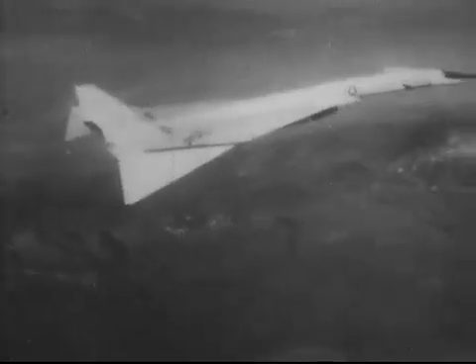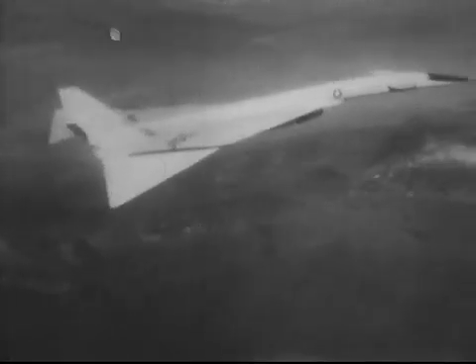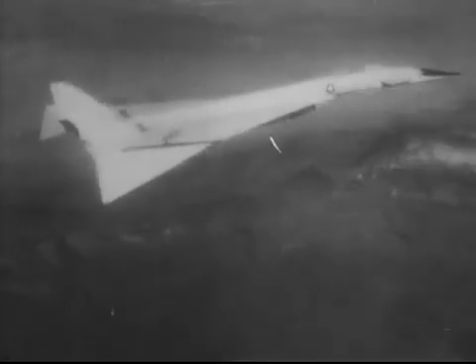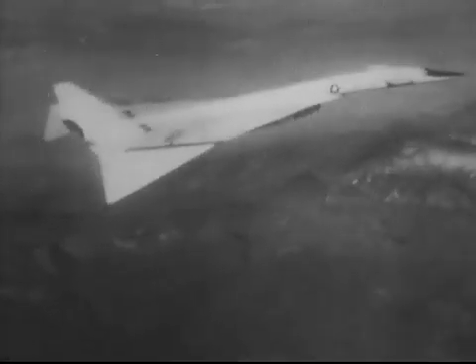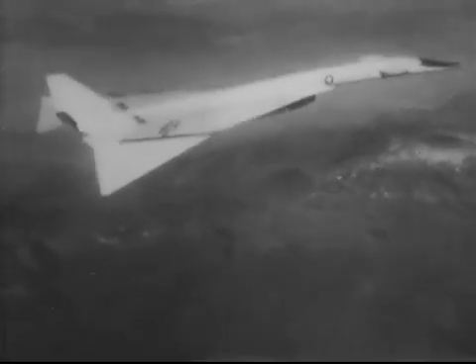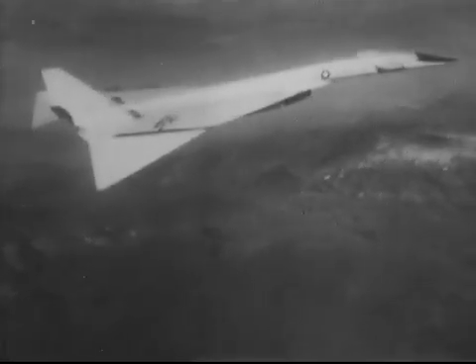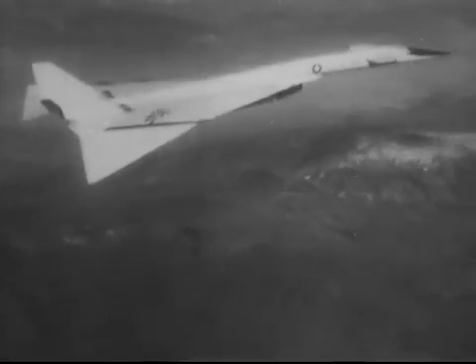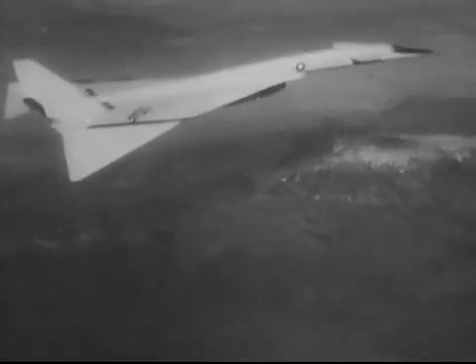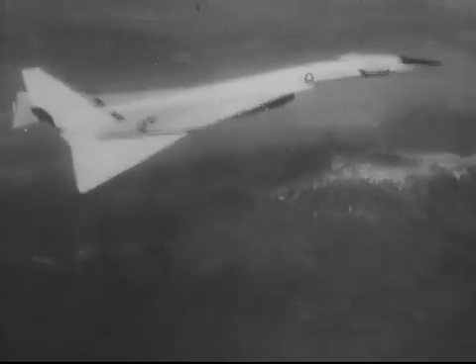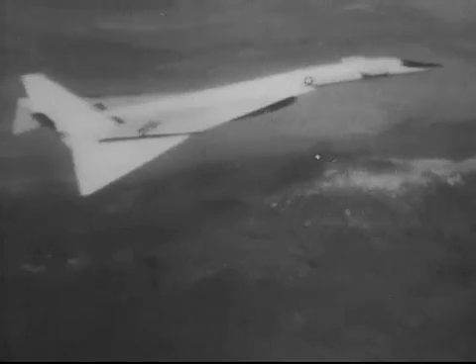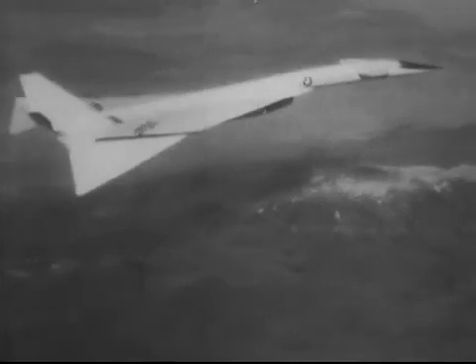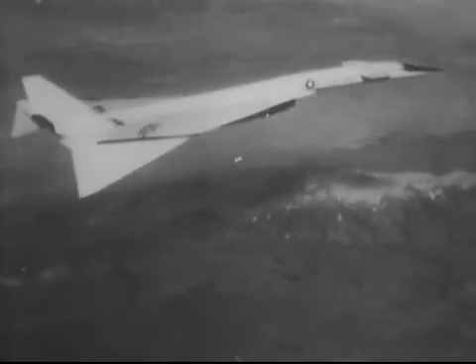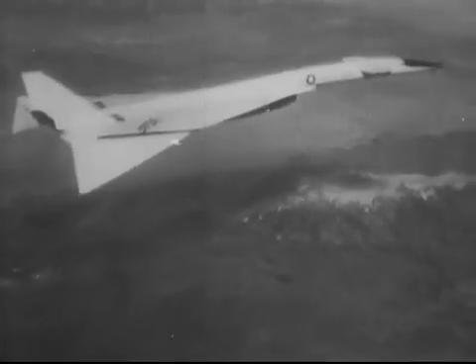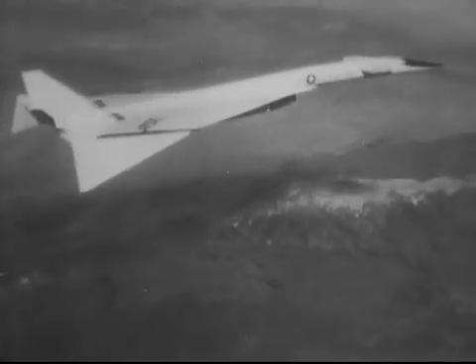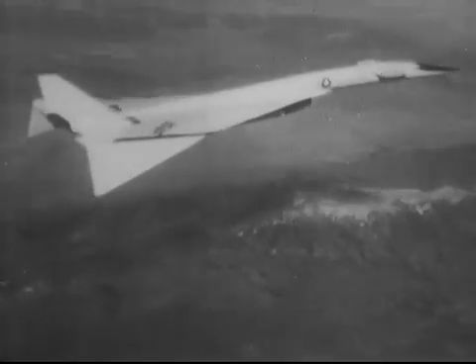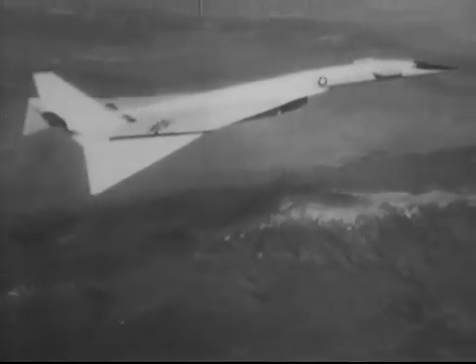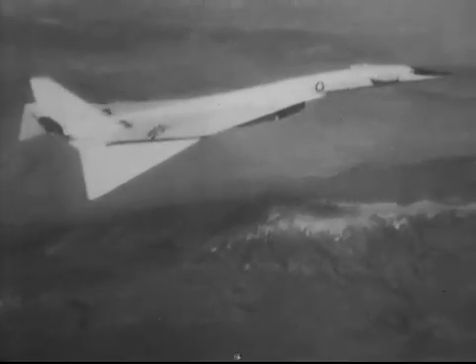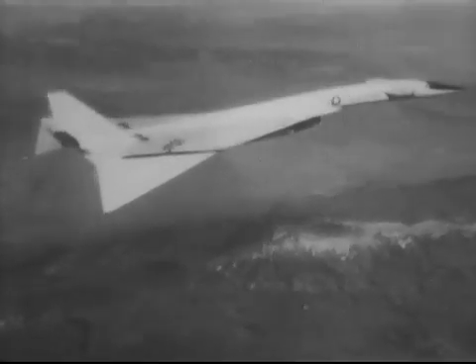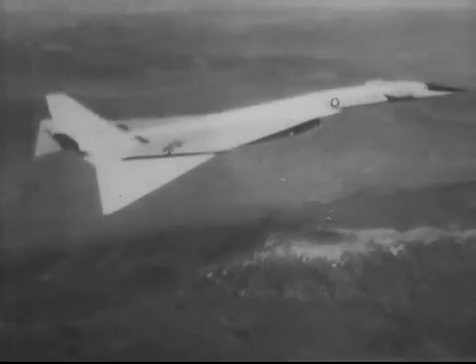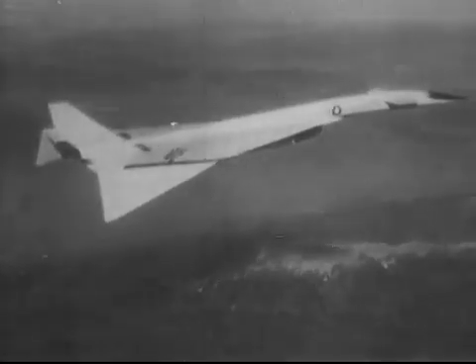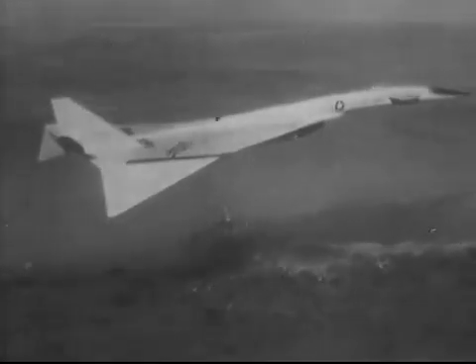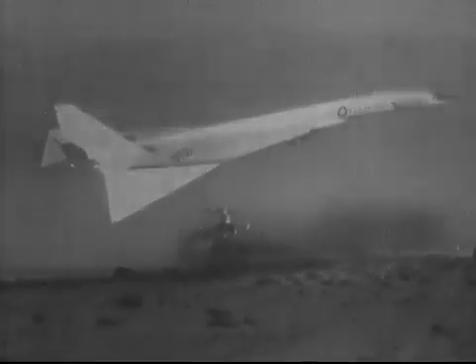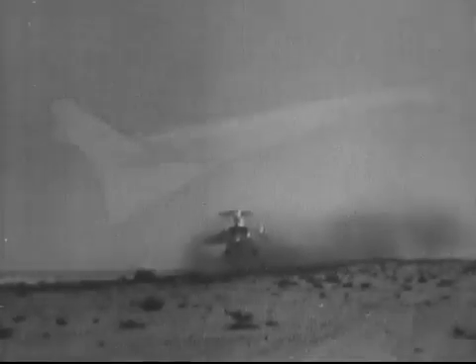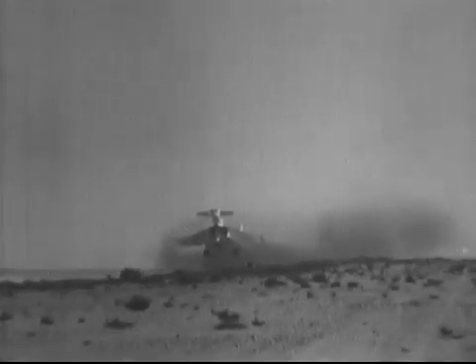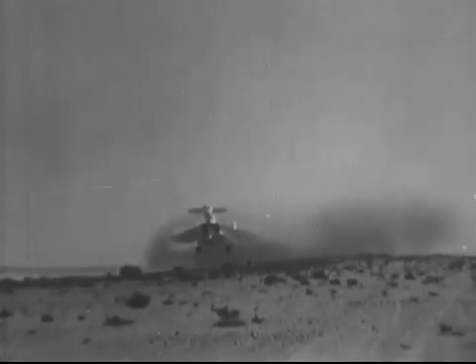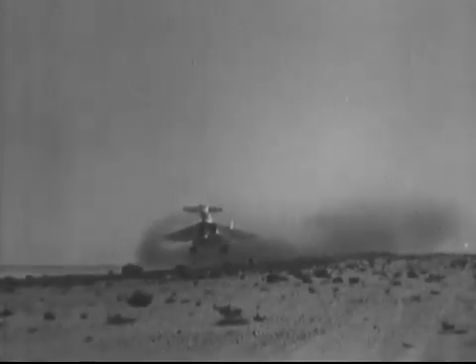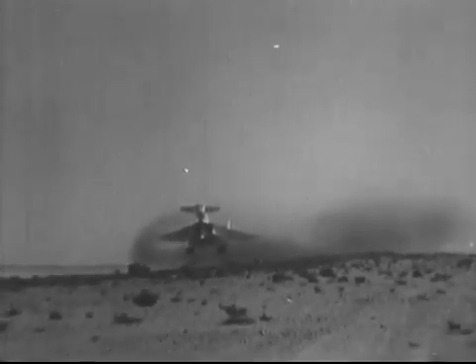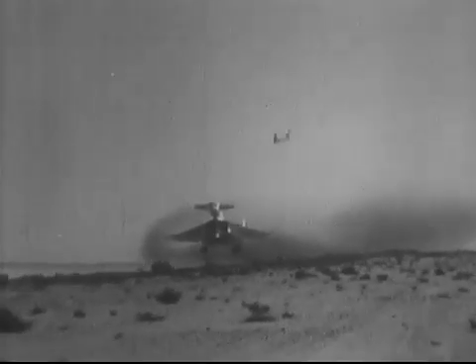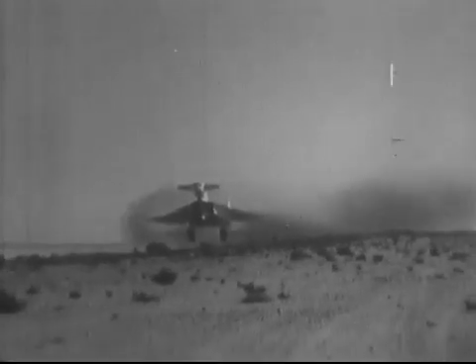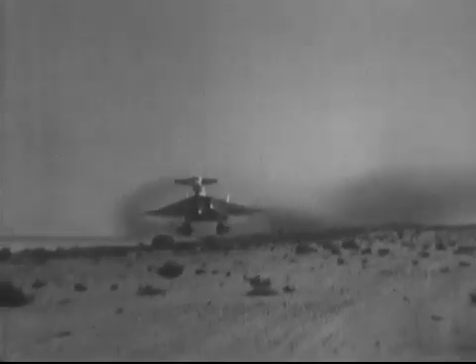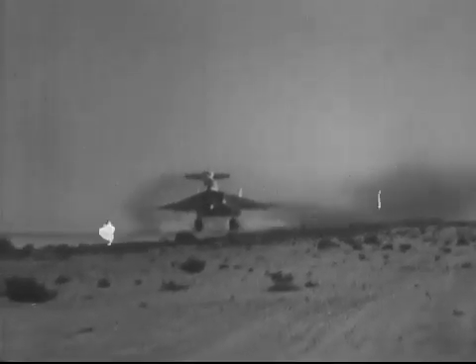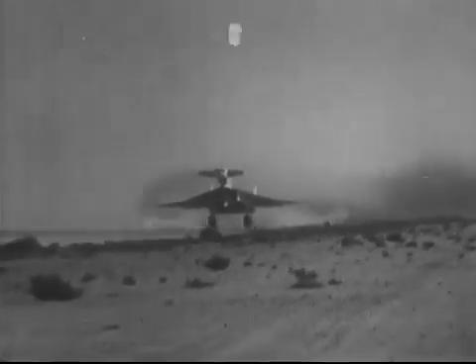Flying three times the speed of sound at 70,000 feet — about the same speed and altitude the SST will cruise at — this huge white bird now gathers invaluable data on stability and control characteristics.